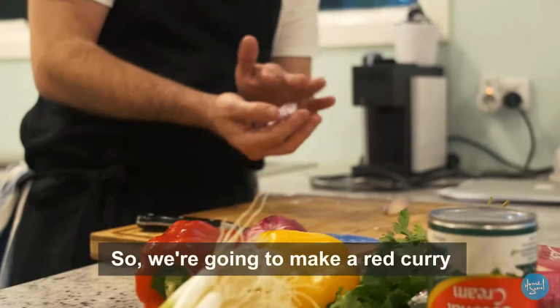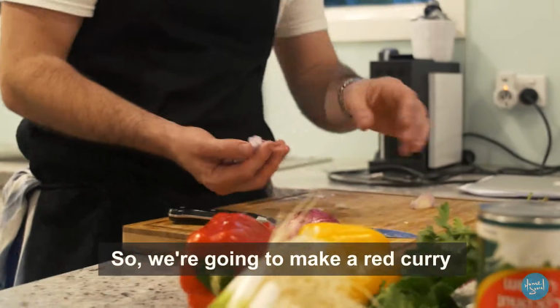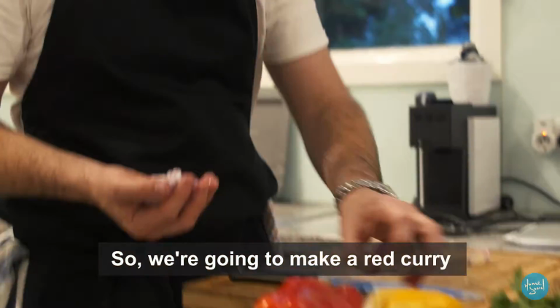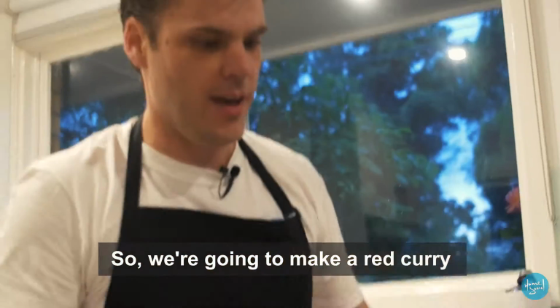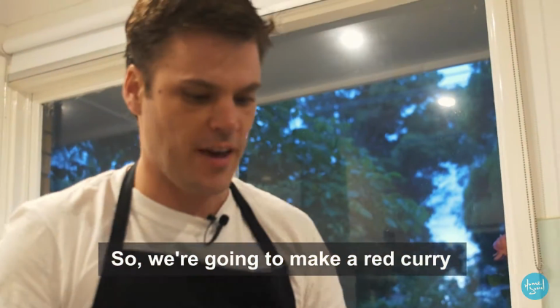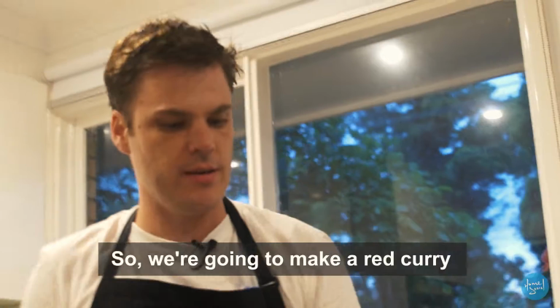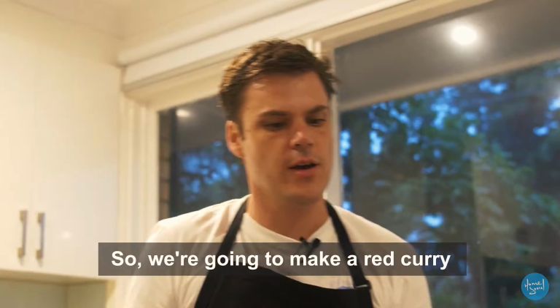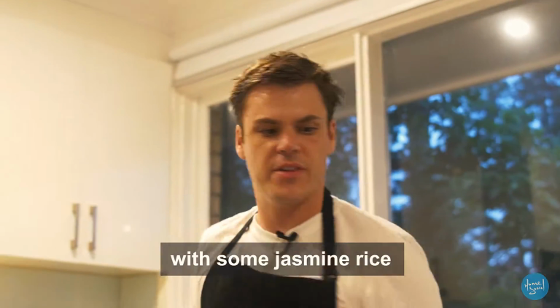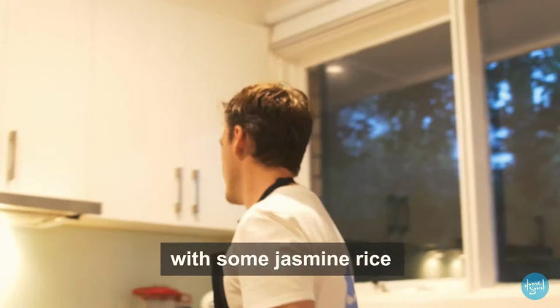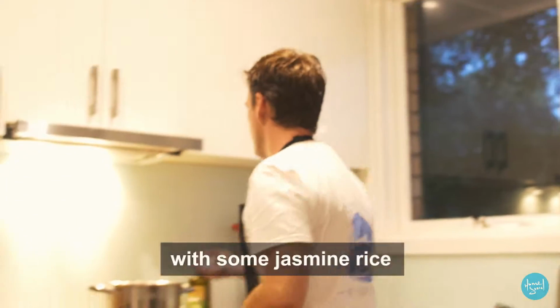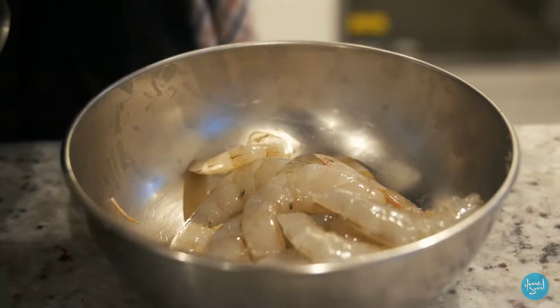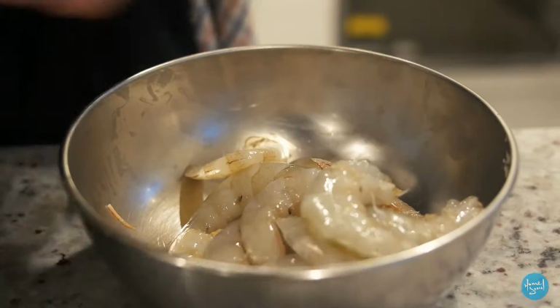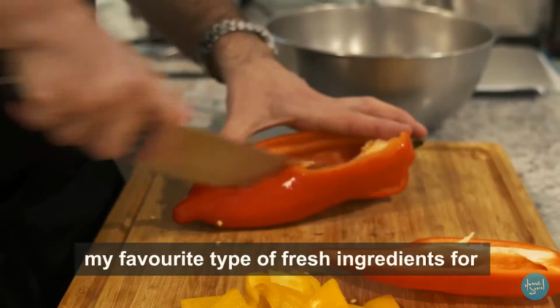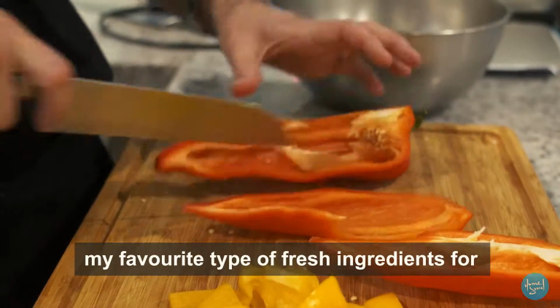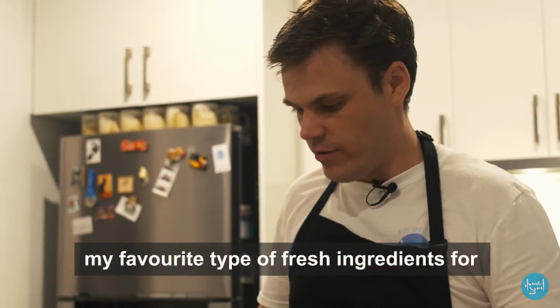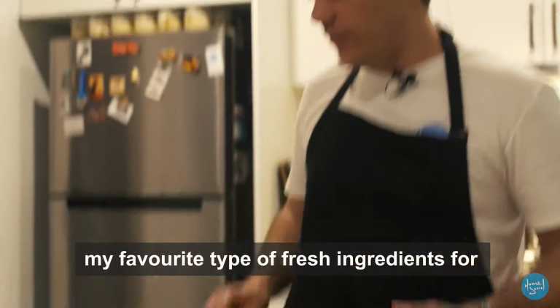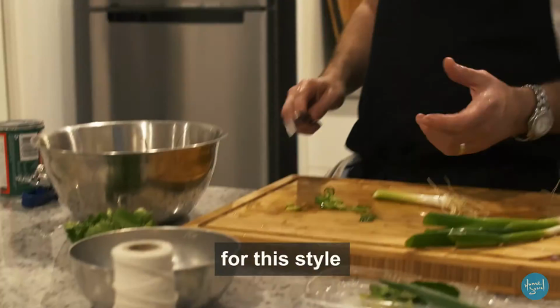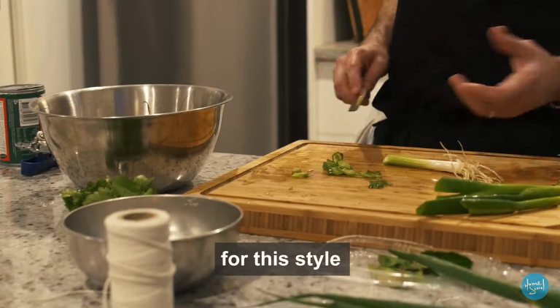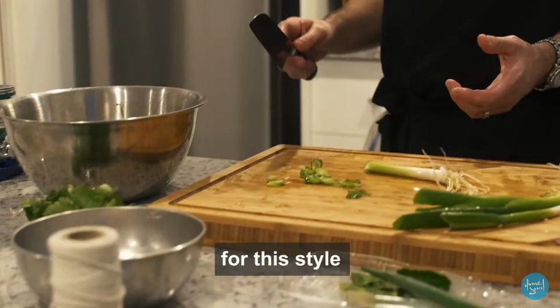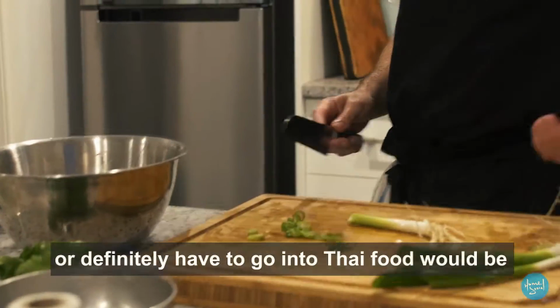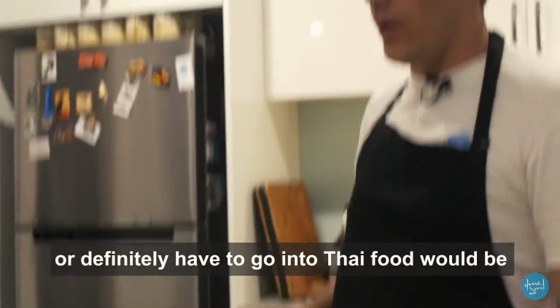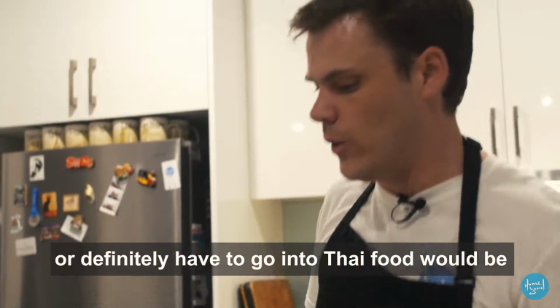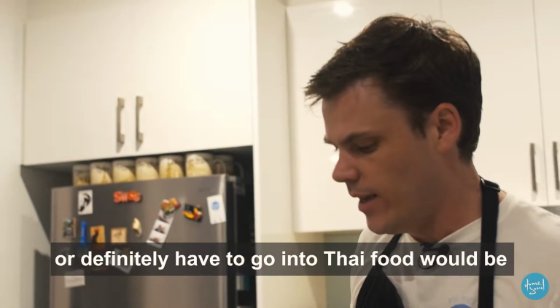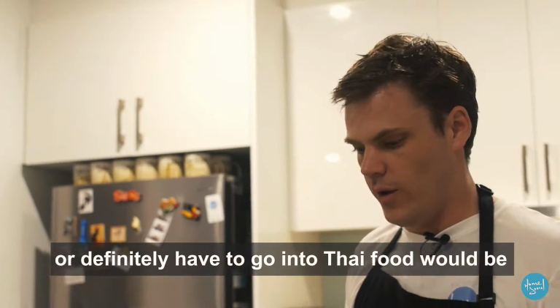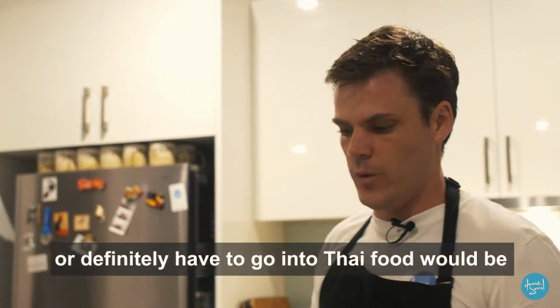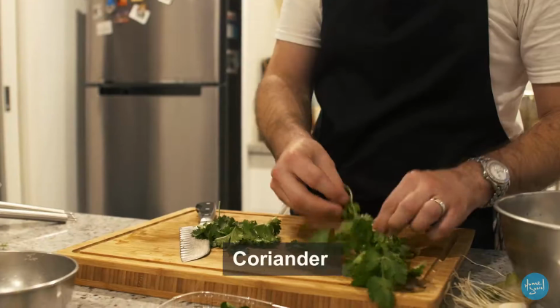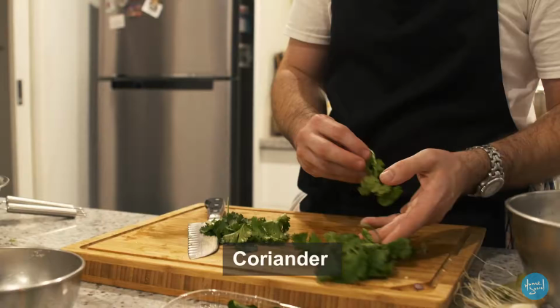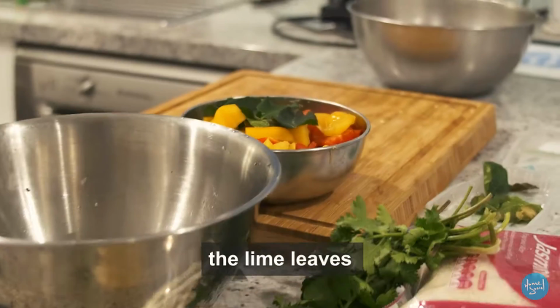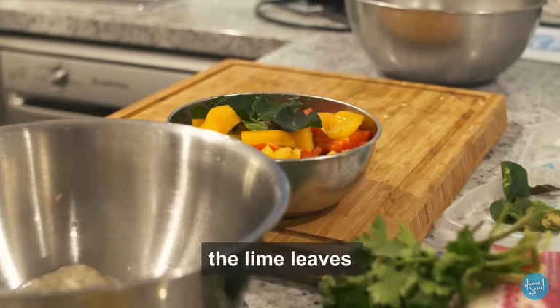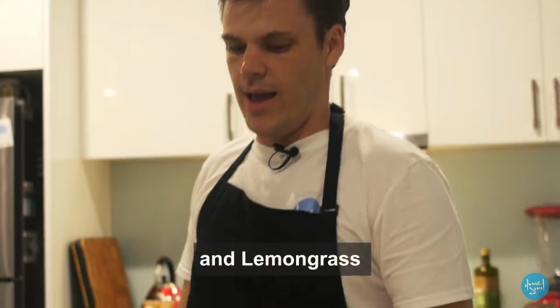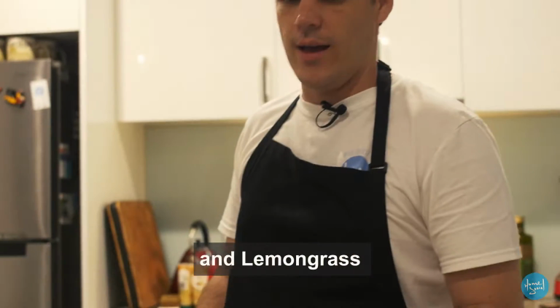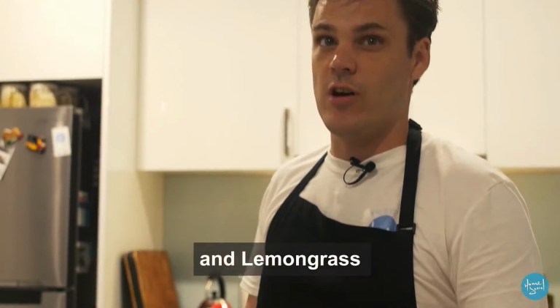So we're gonna make a red curry with some jasmine rice. My favorite type of fresh ingredients for this style — definitely for Thai food — would be coriander, lime leaves, and lemongrass.